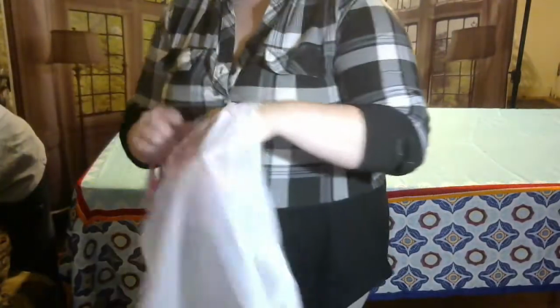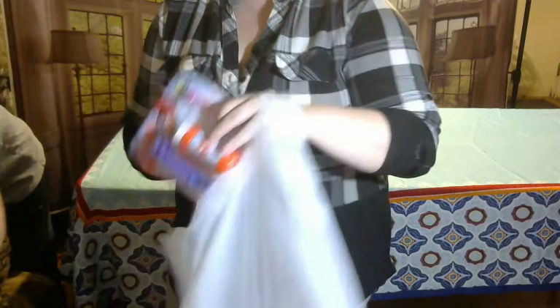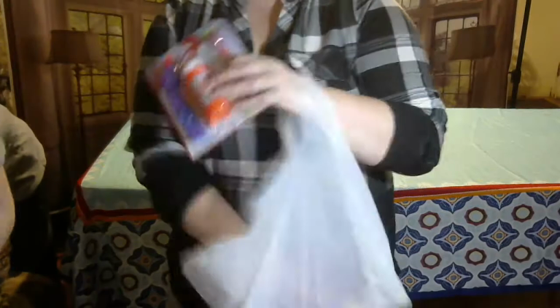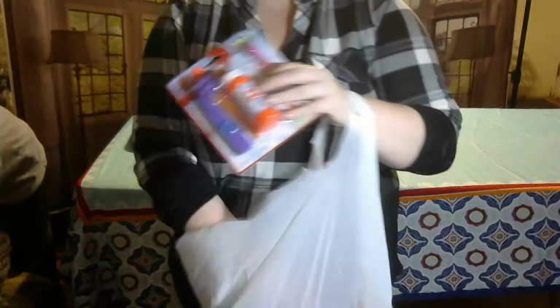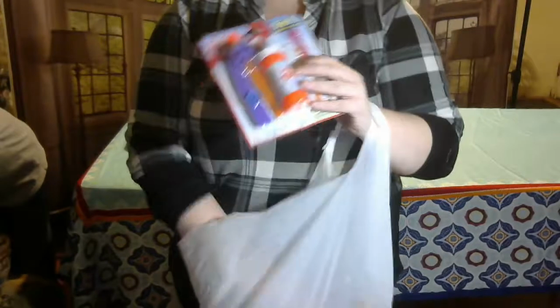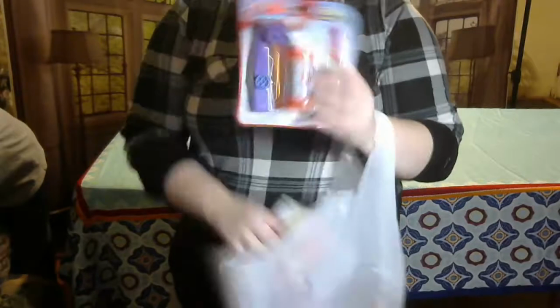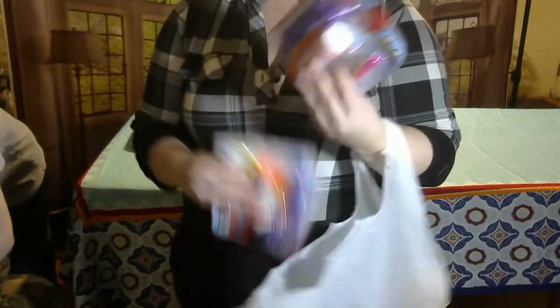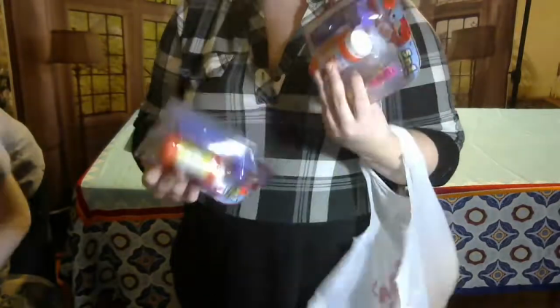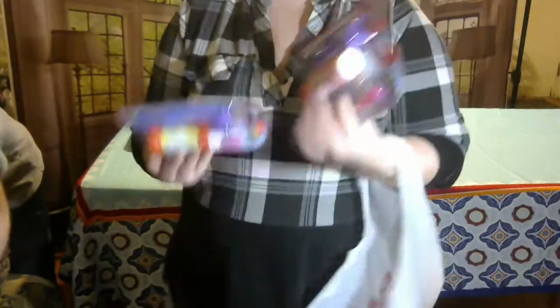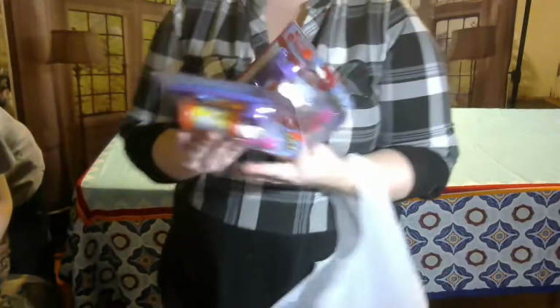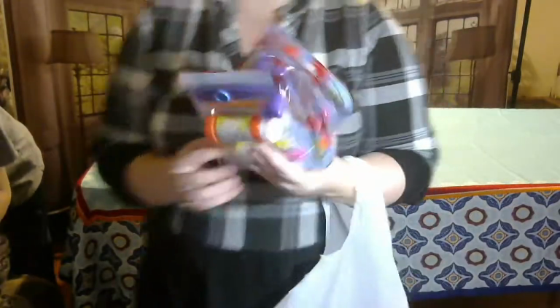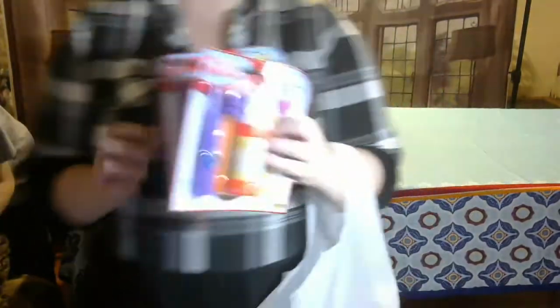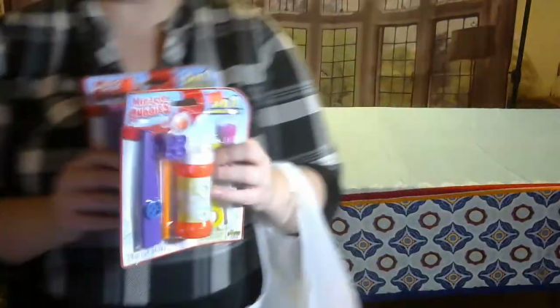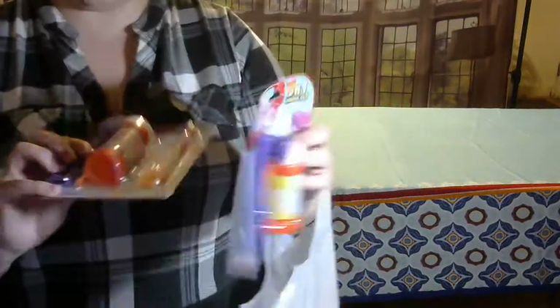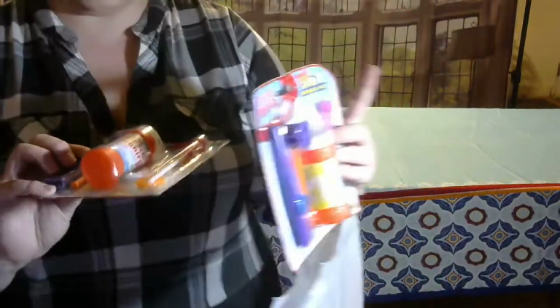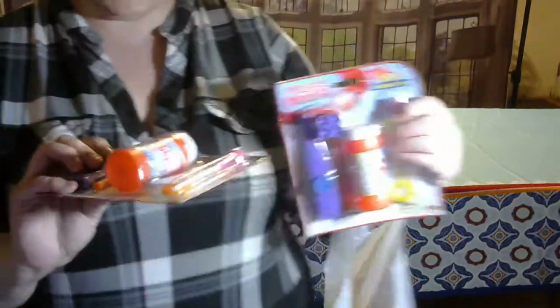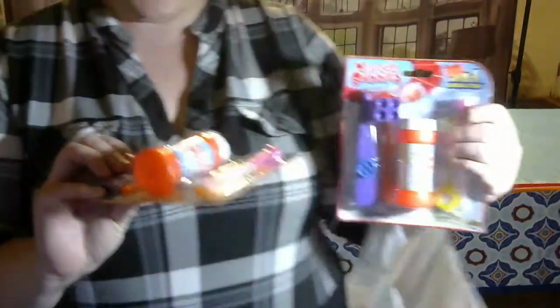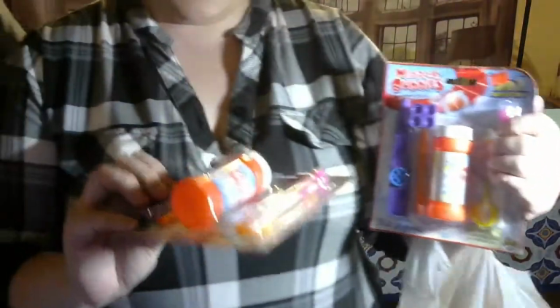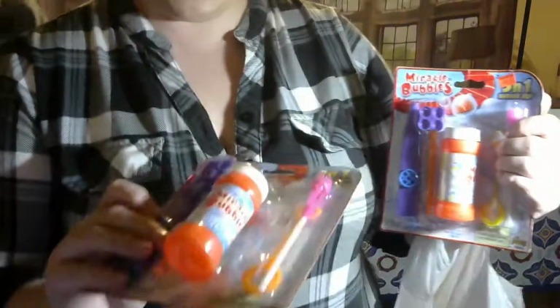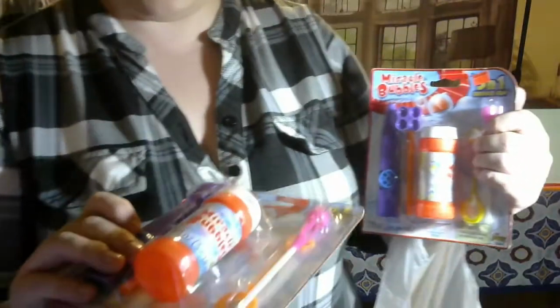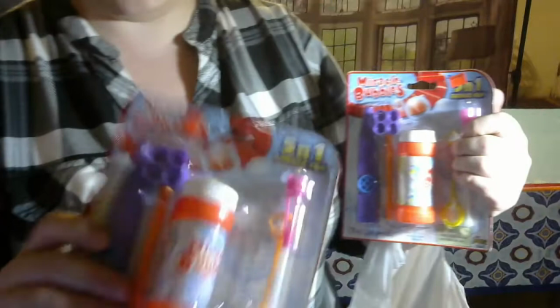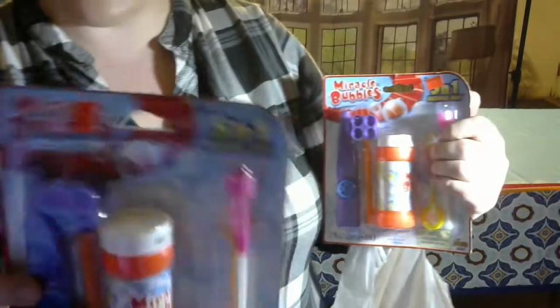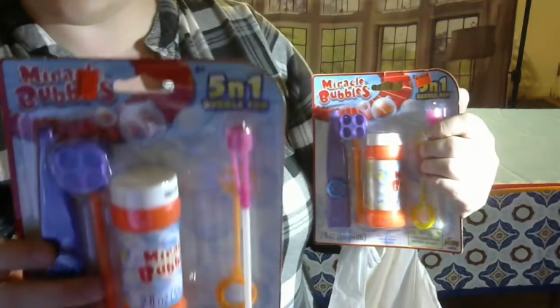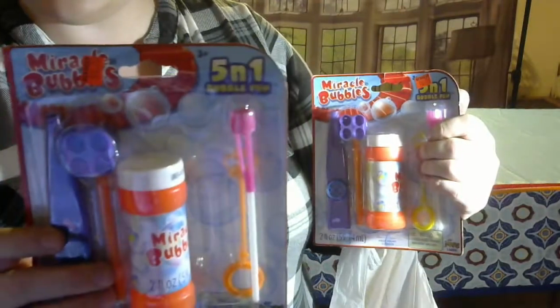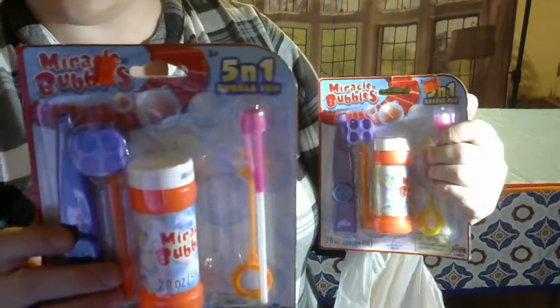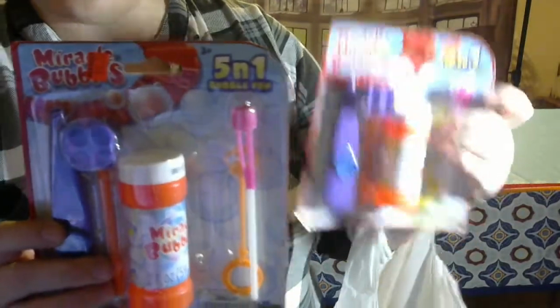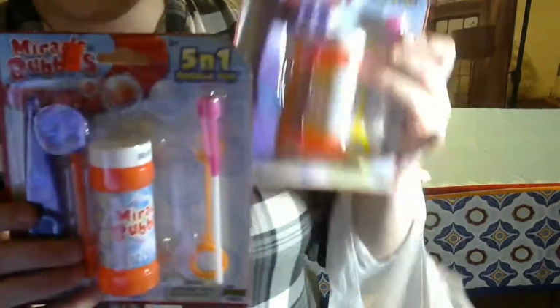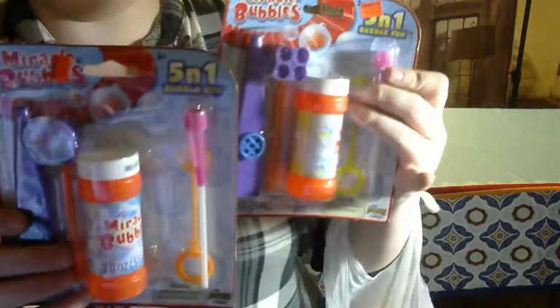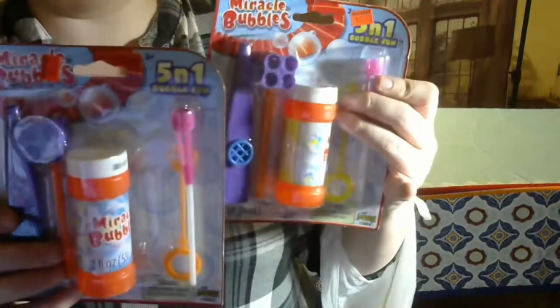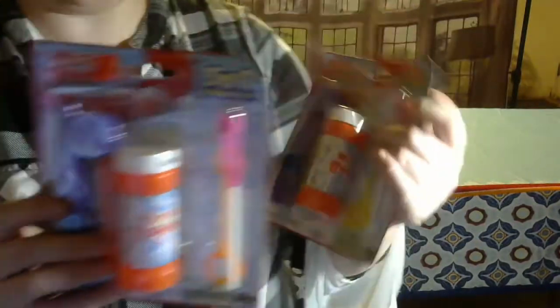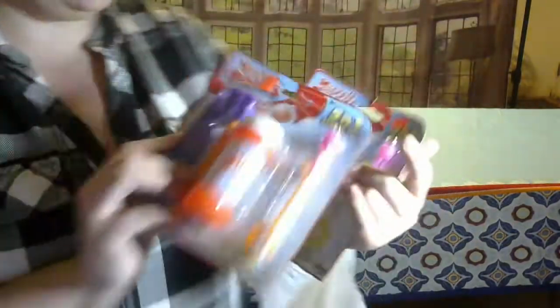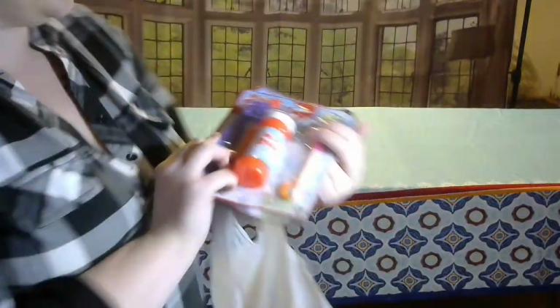And then I grabbed a couple of toys that were on clearance to throw in my stuff for next Christmas. These were reduced to 70 cents and they are normally a dollar, and I got two of those.